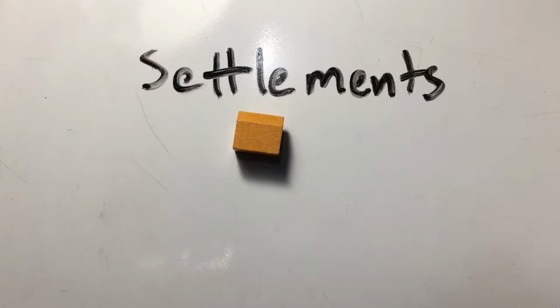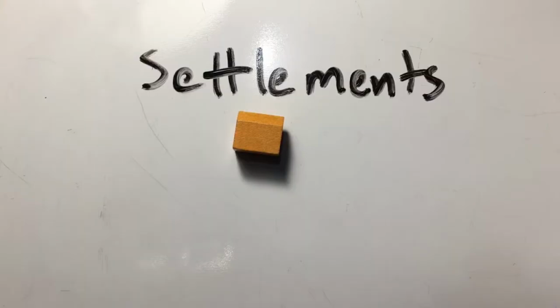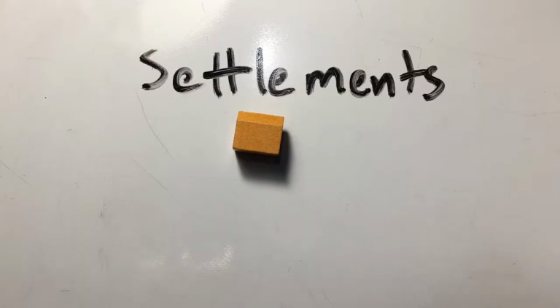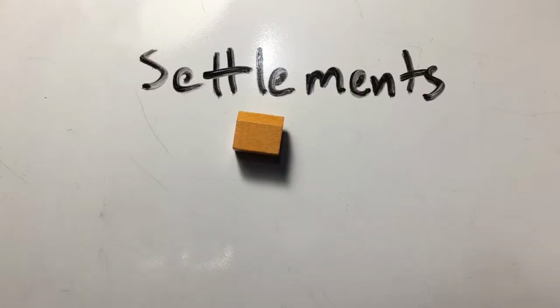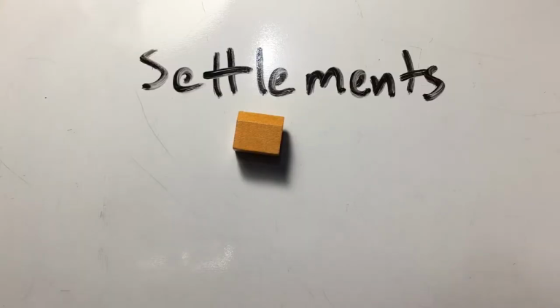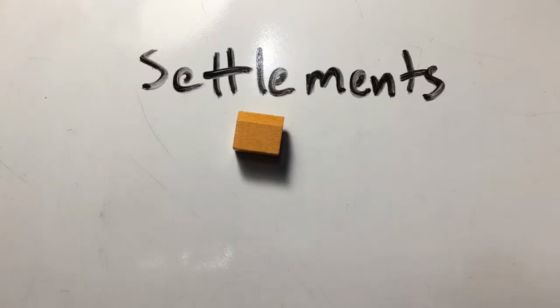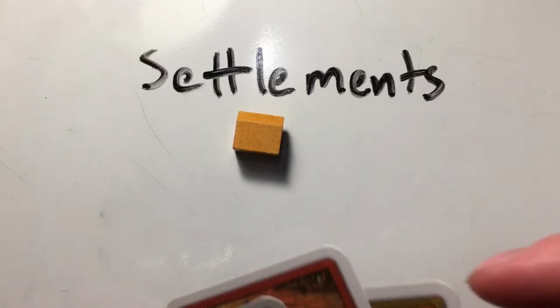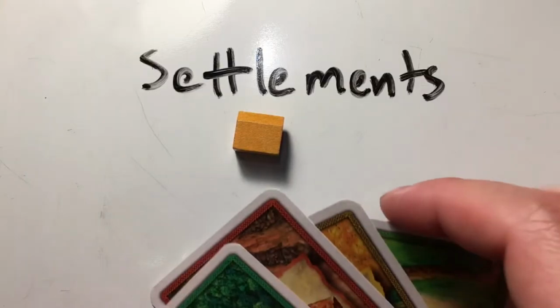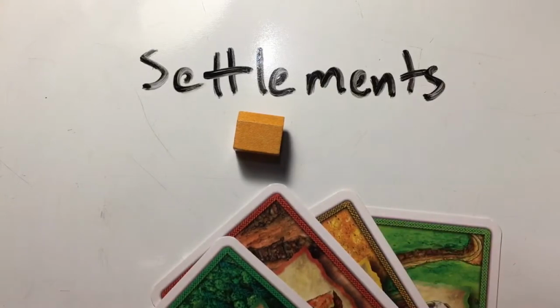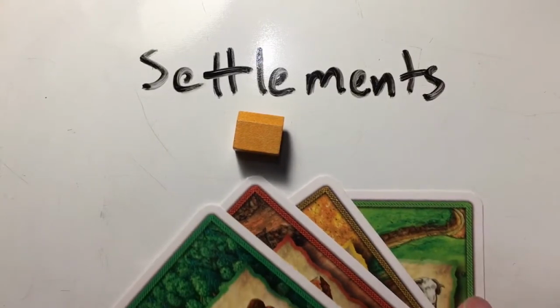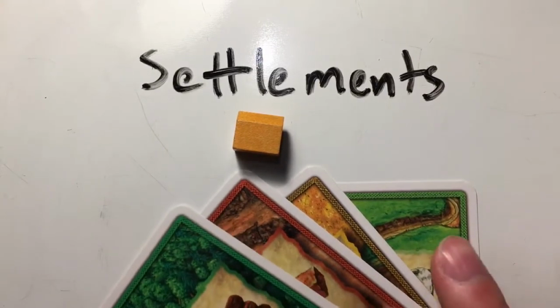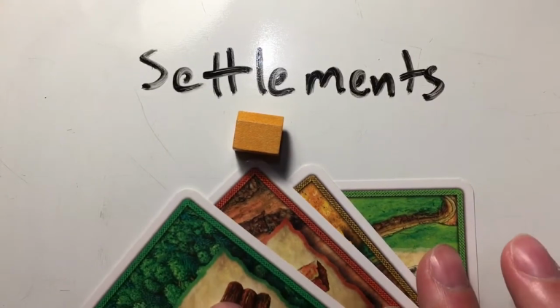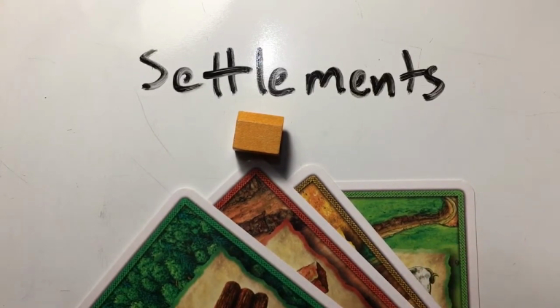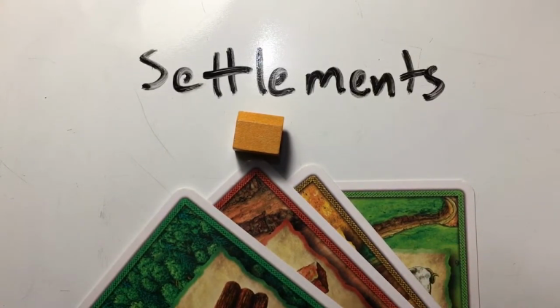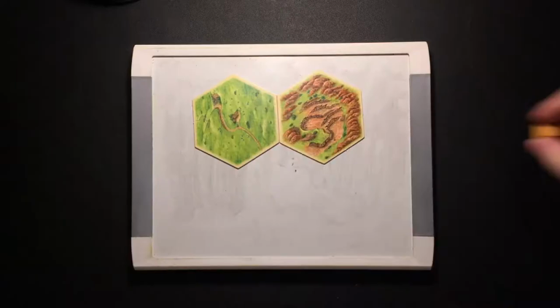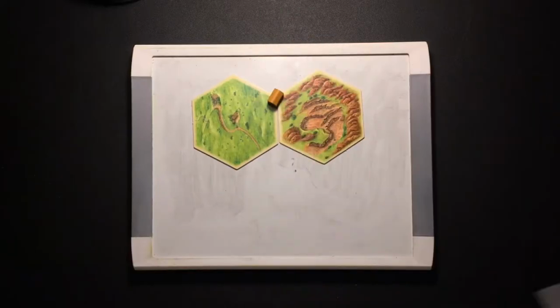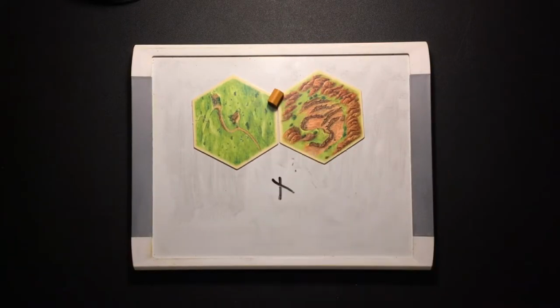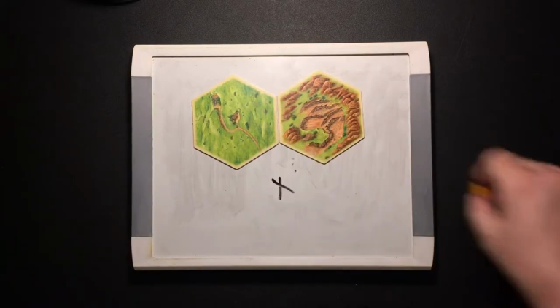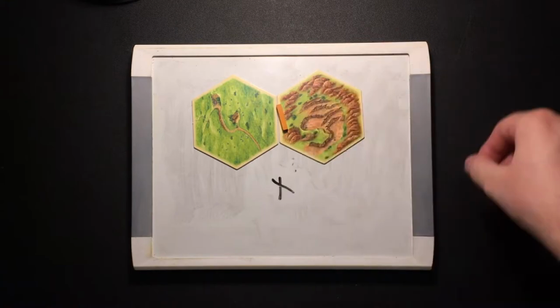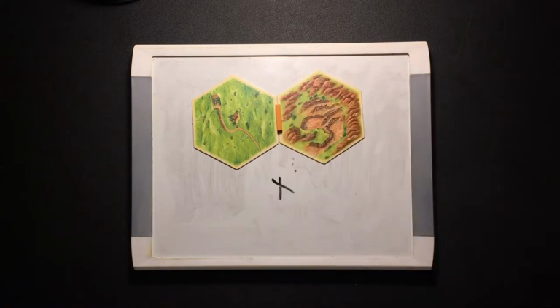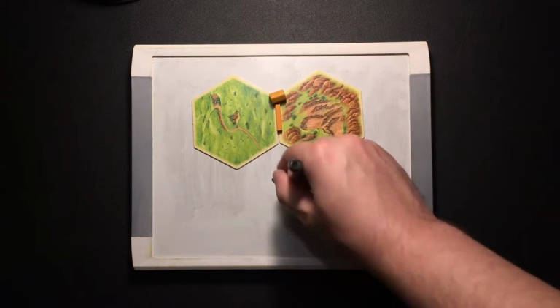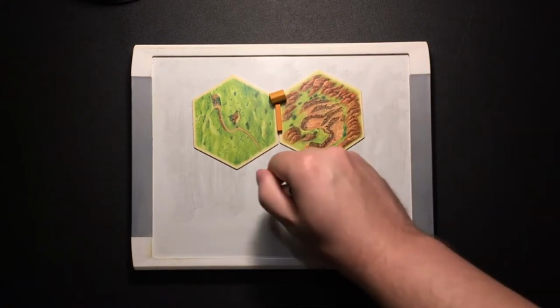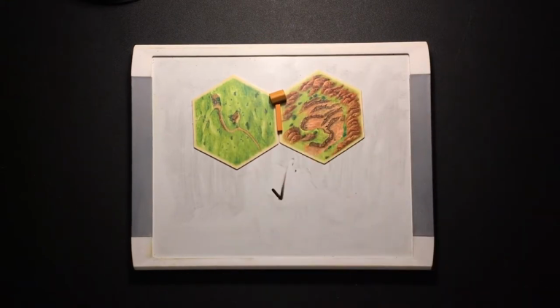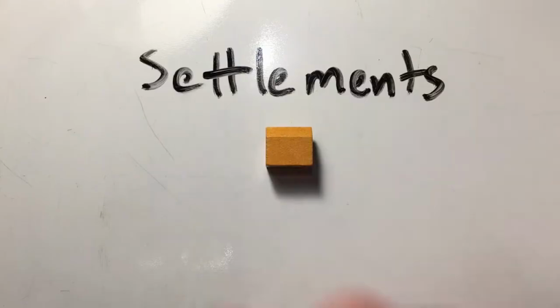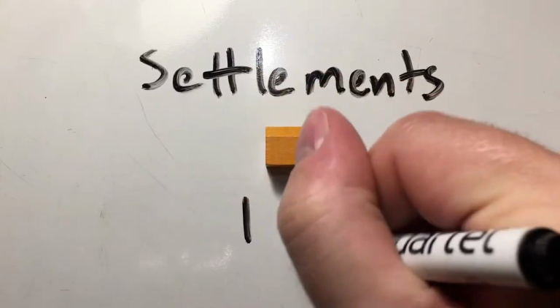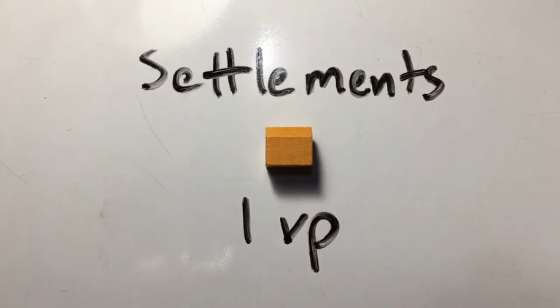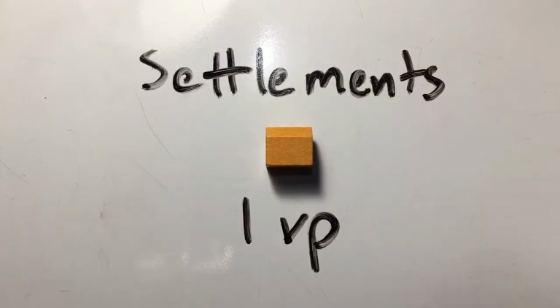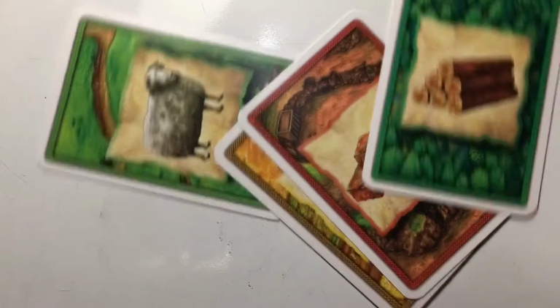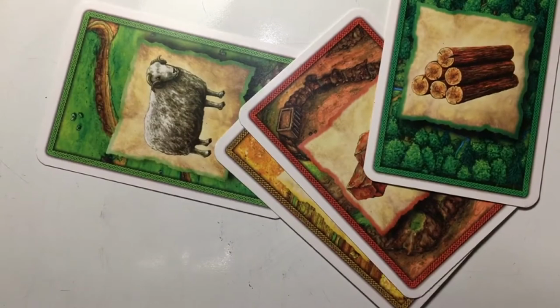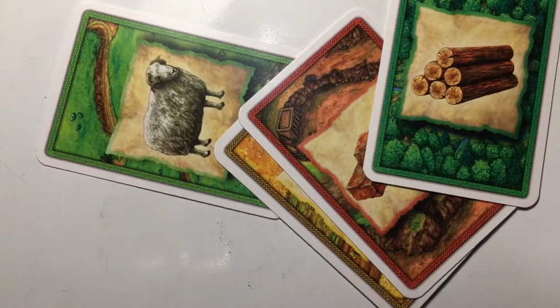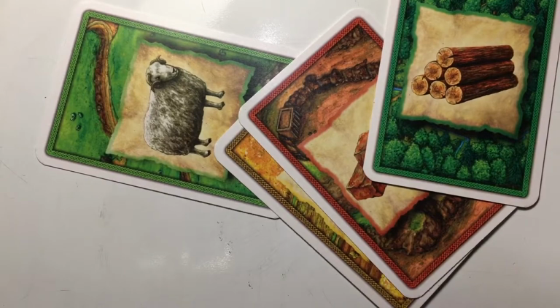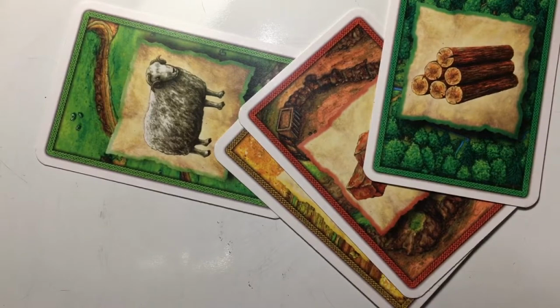Settlements require the most diverse resources: one each of brick, lumber, grain, and wool. They have to follow the distance rule and have to touch one of your roads. They are worth one point, and they'll get you more resources when the numbers around them are rolled.